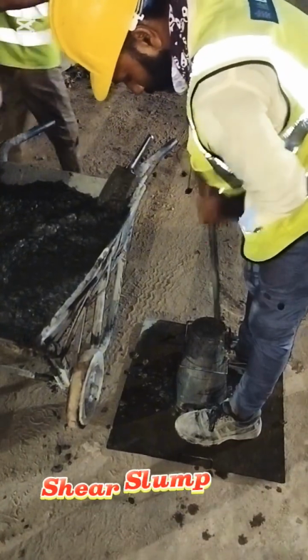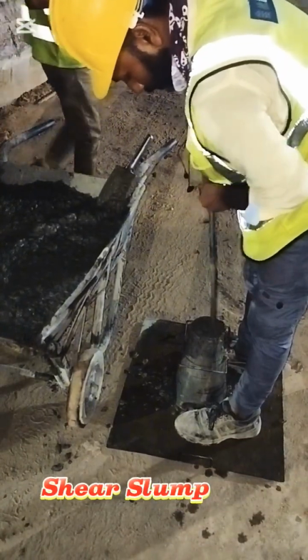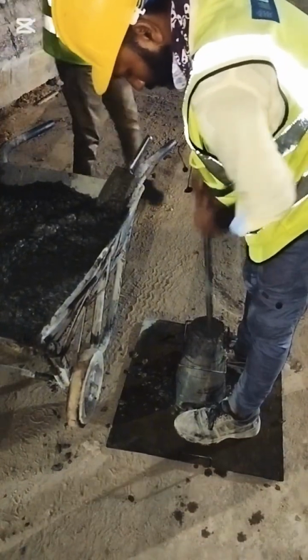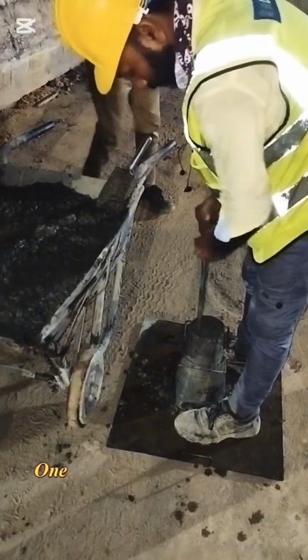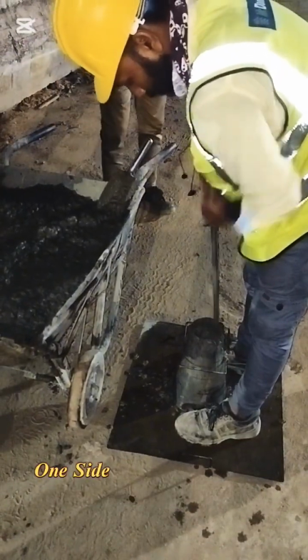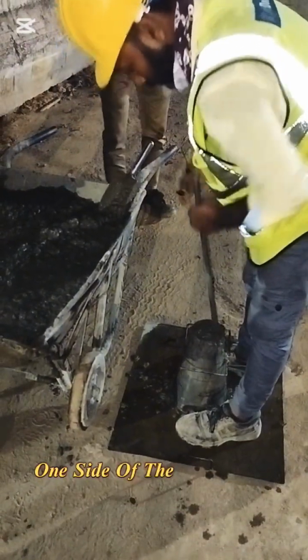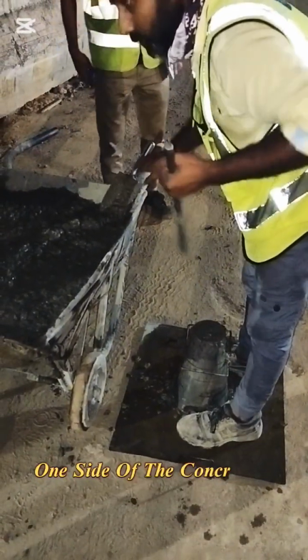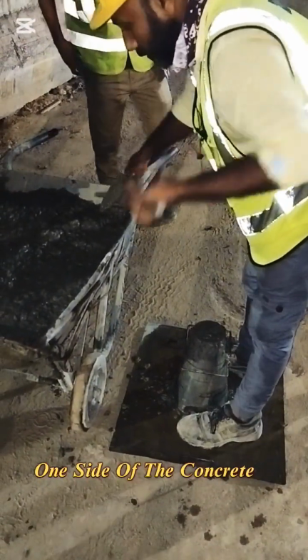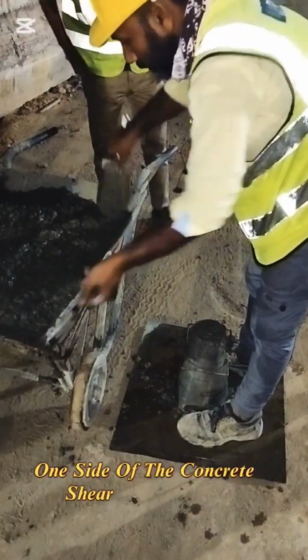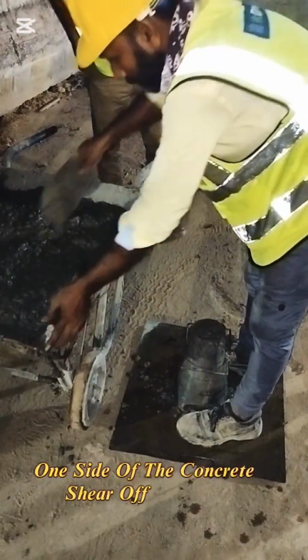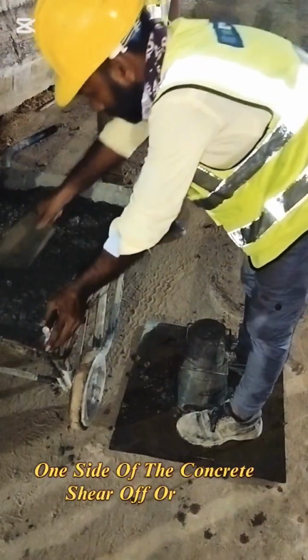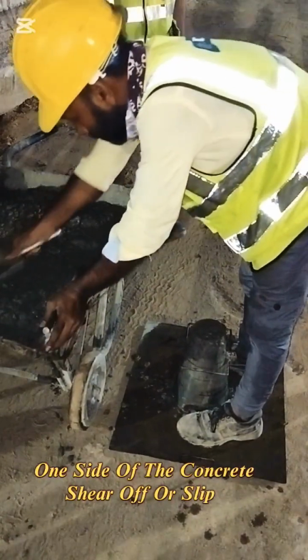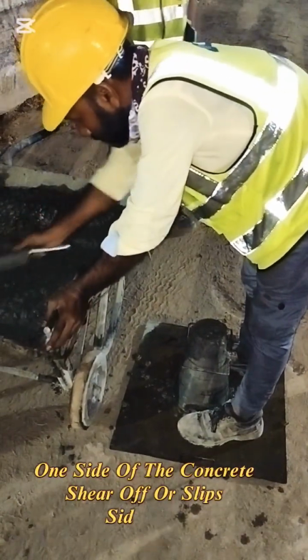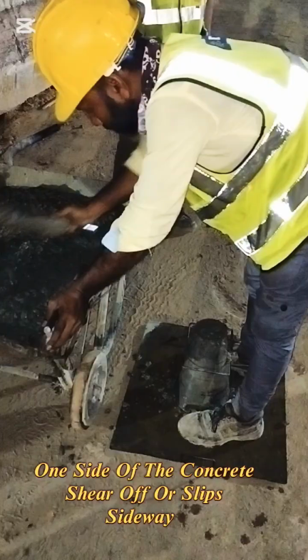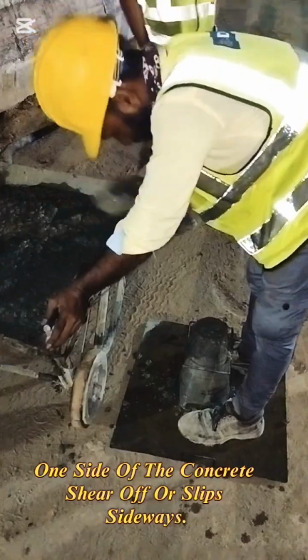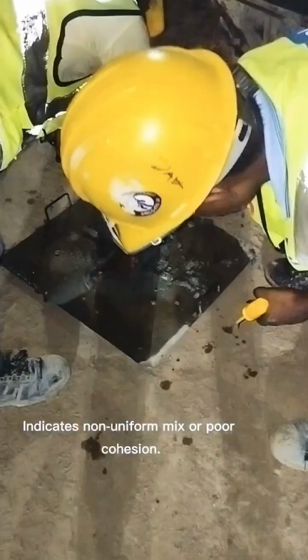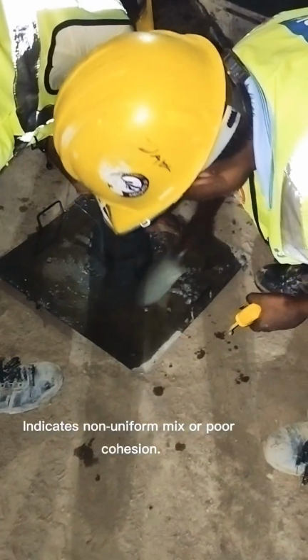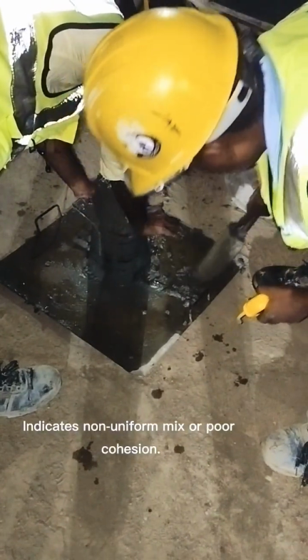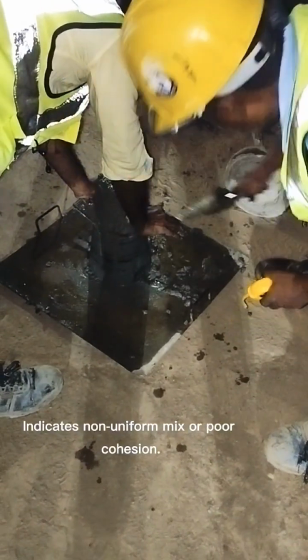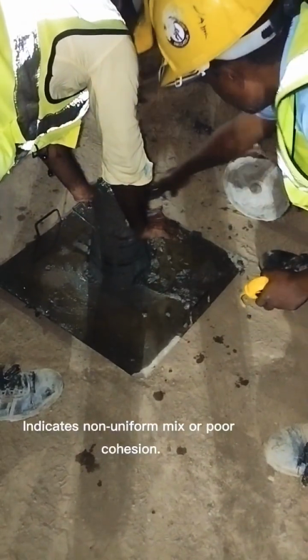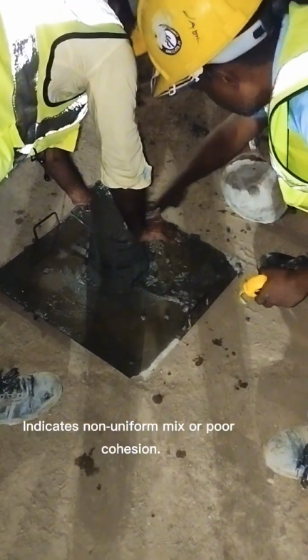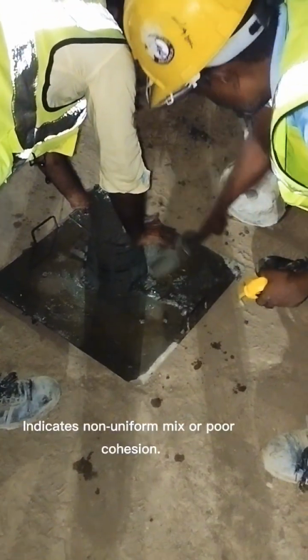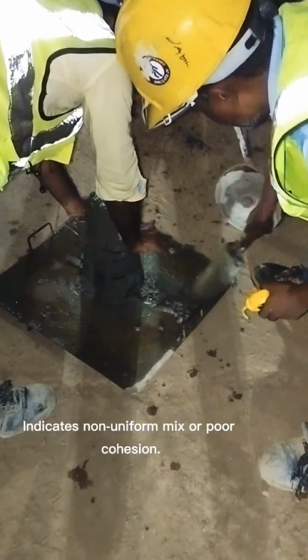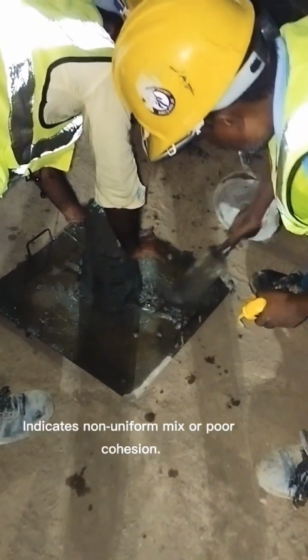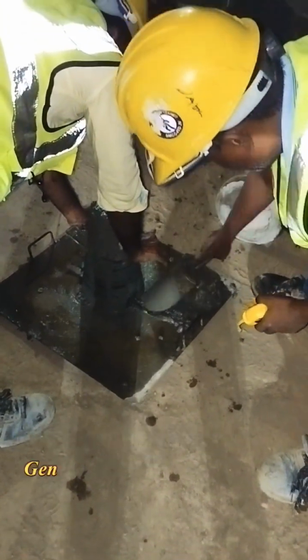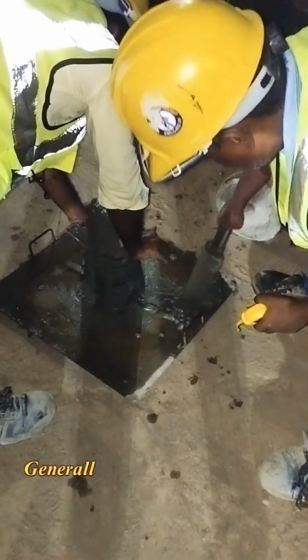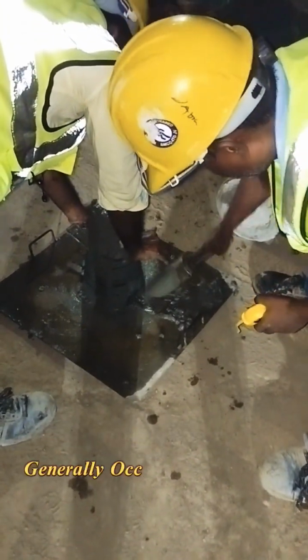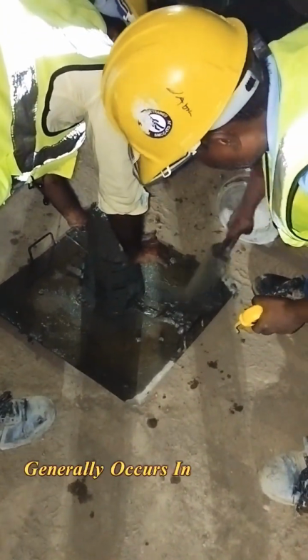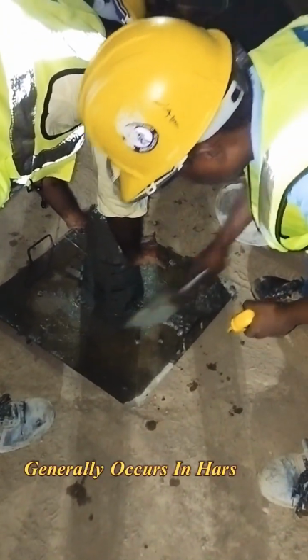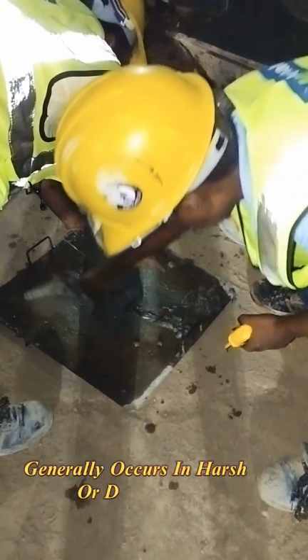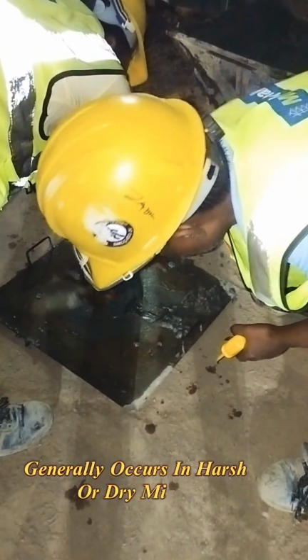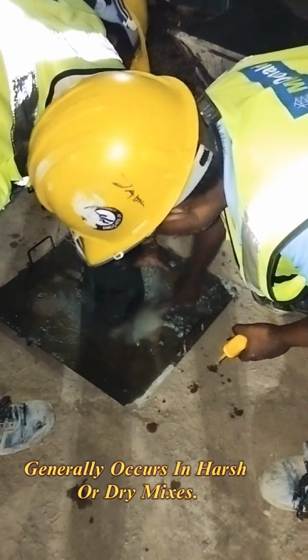Shear slump: one side of the concrete shears off or slips sideways. This indicates a non-uniform mix or poor cohesion, and generally occurs in harsh or dry mixes.